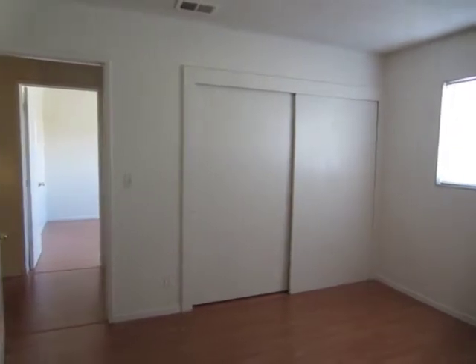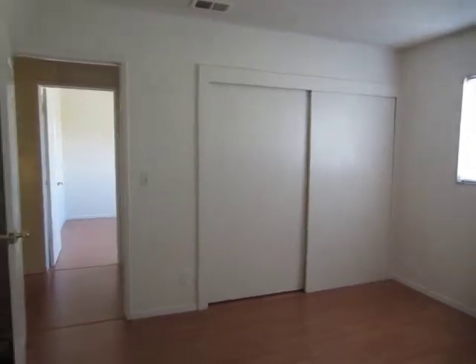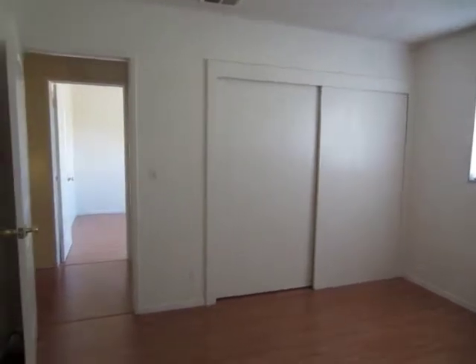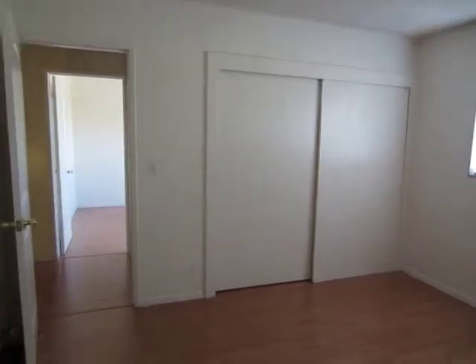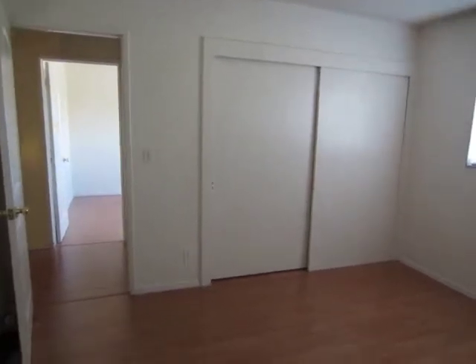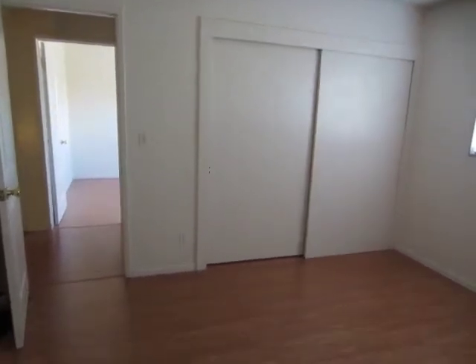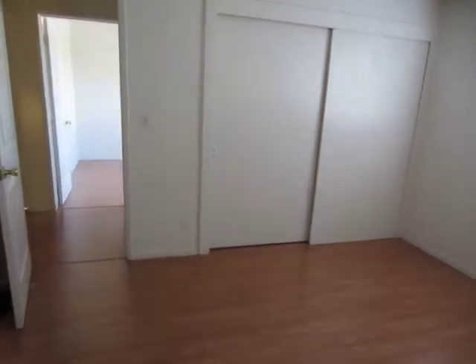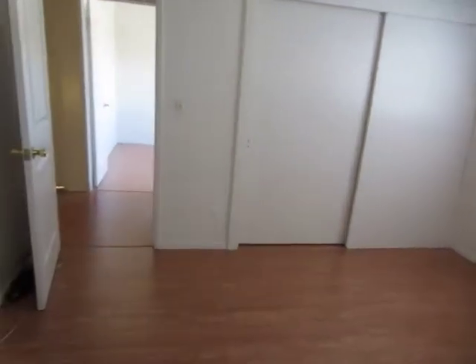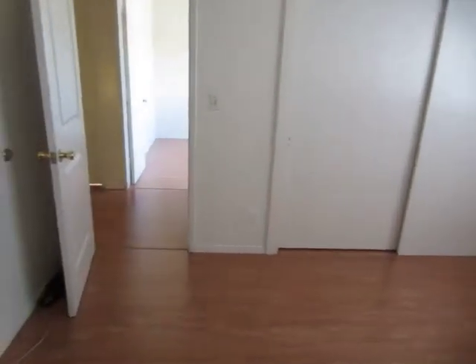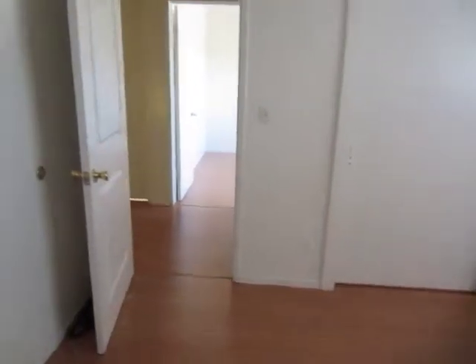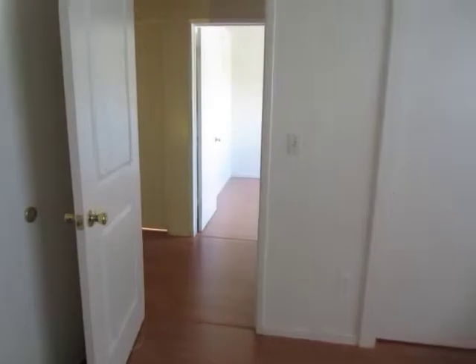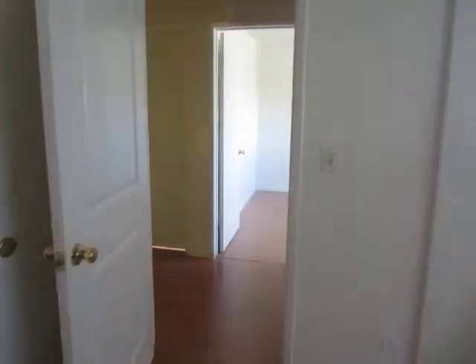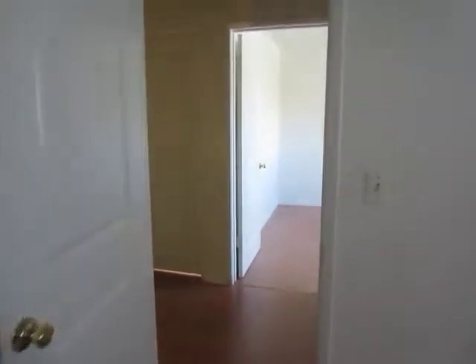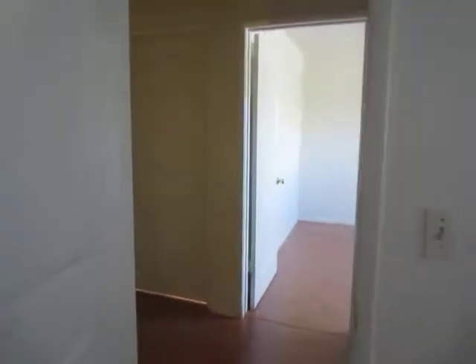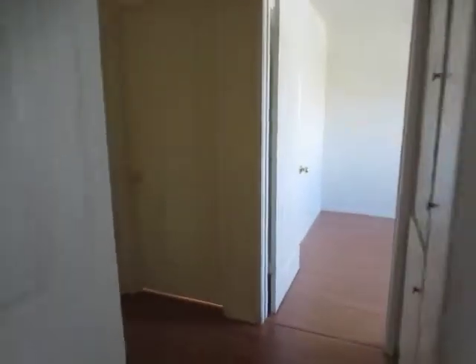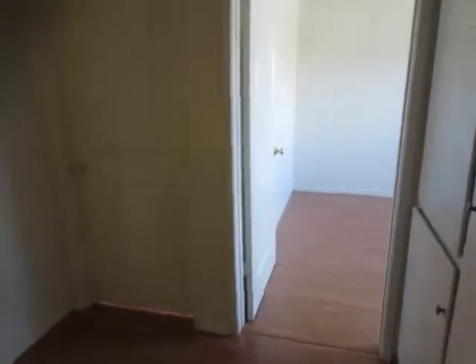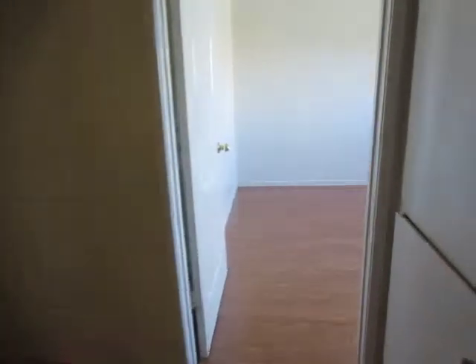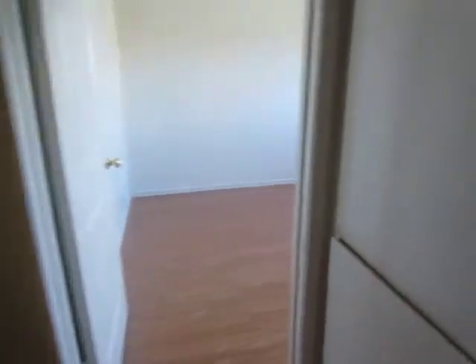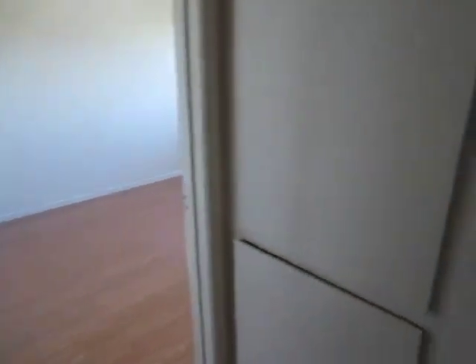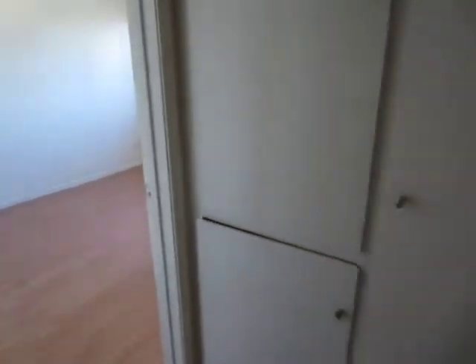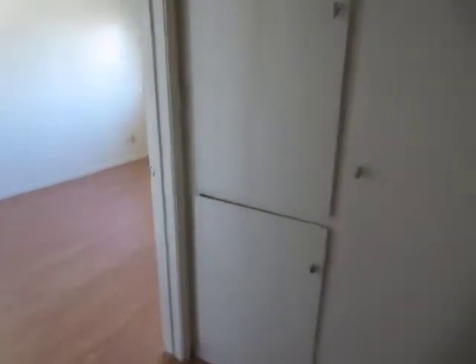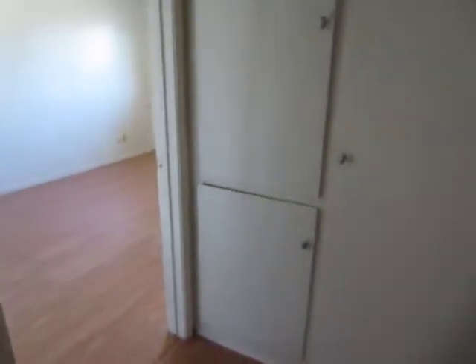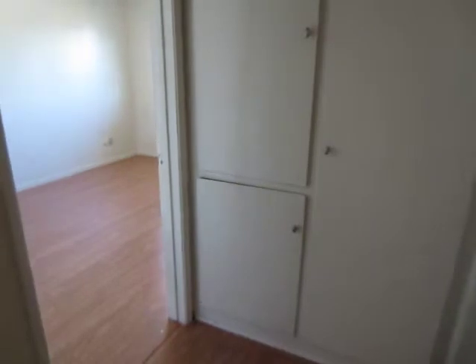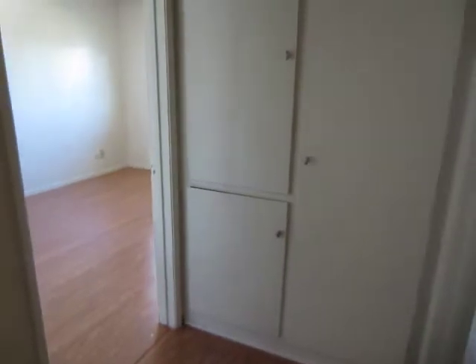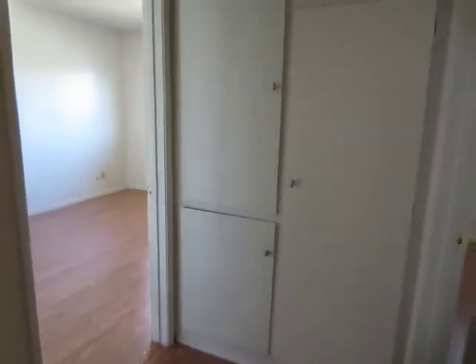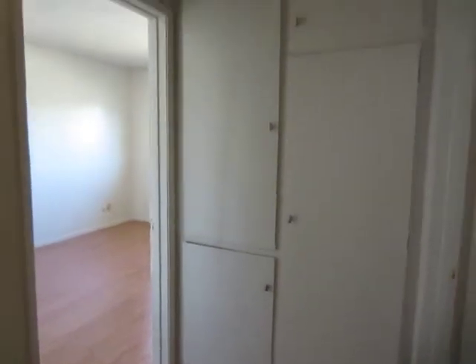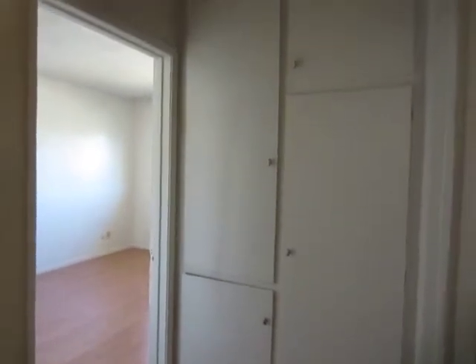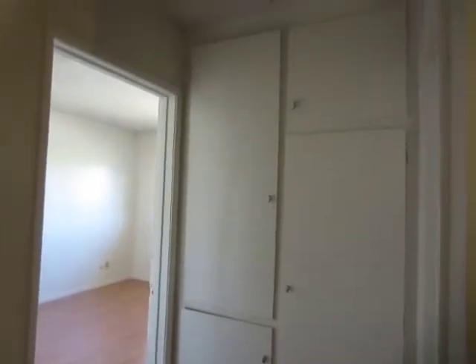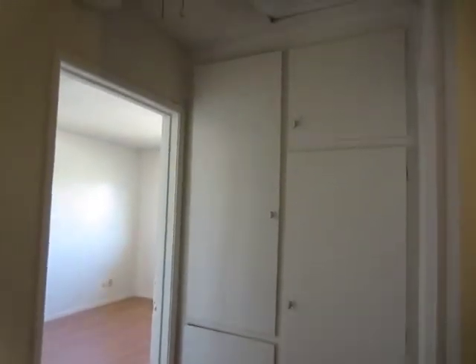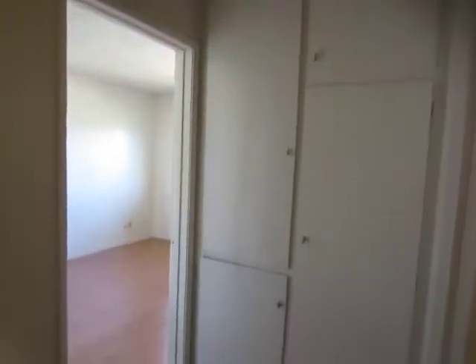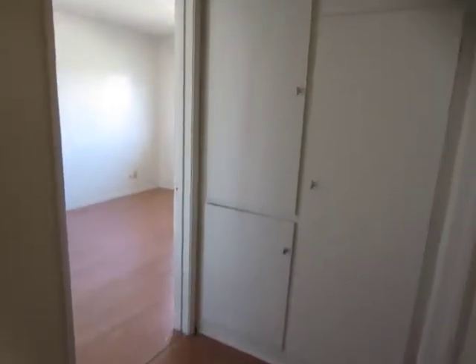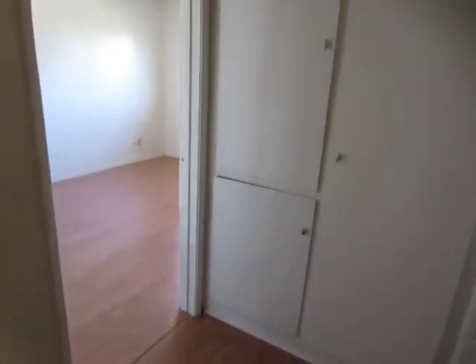This is one of the first bedrooms. The closet has sliding doors. And here in the hall, there are some built-in cabinets with shelving, providing additional storage space.